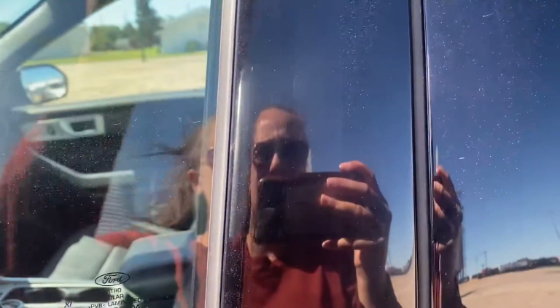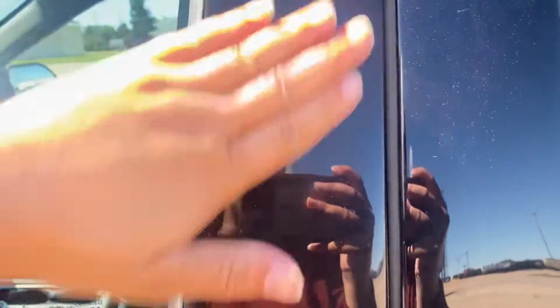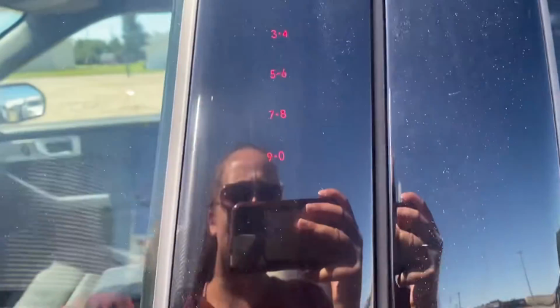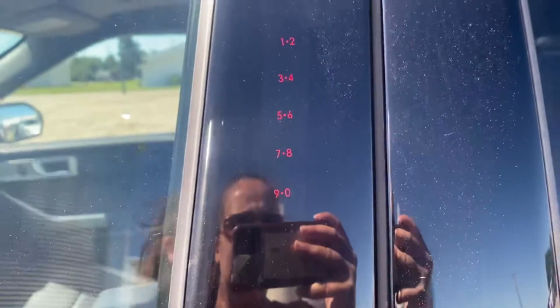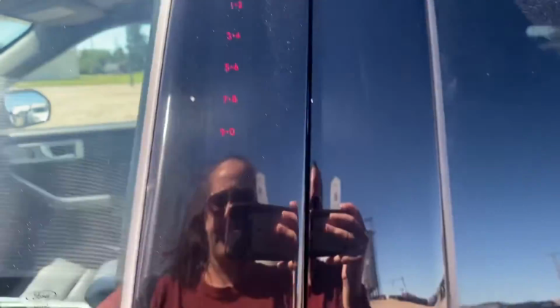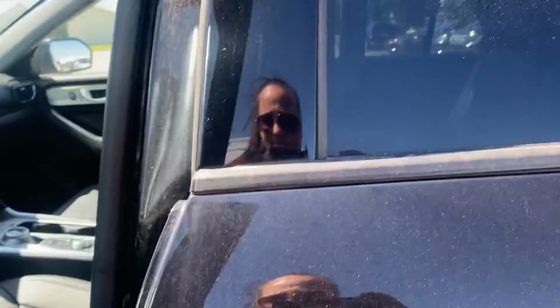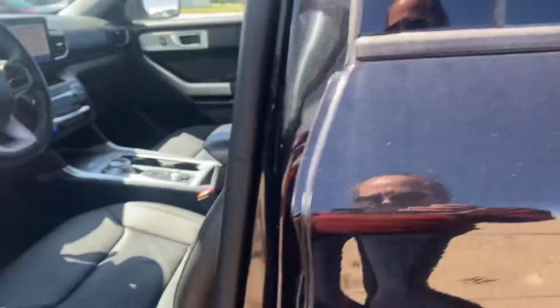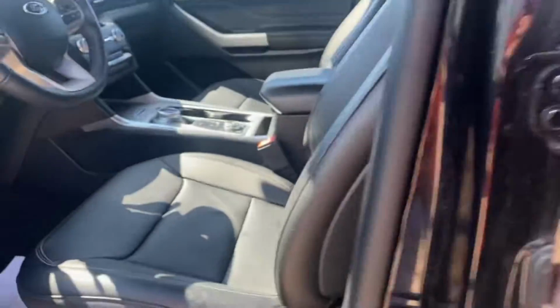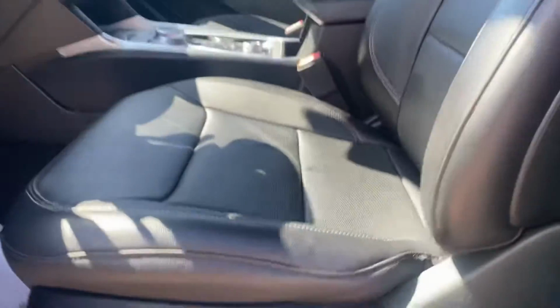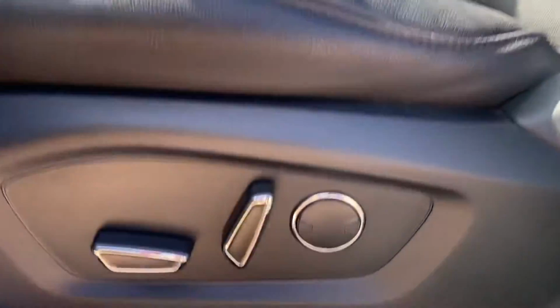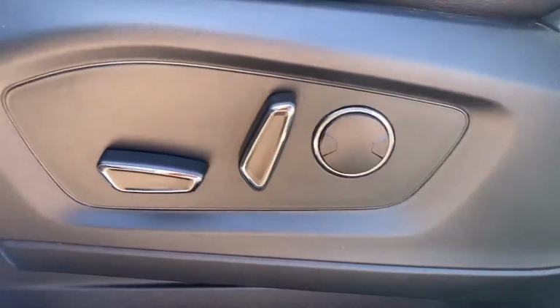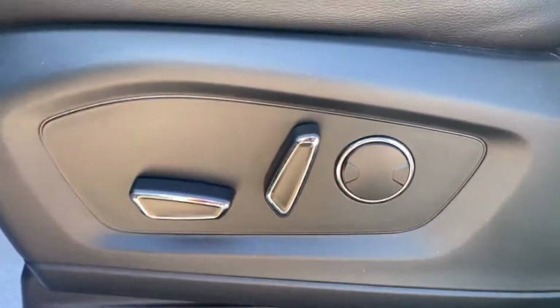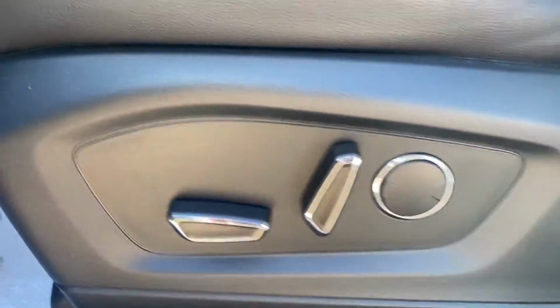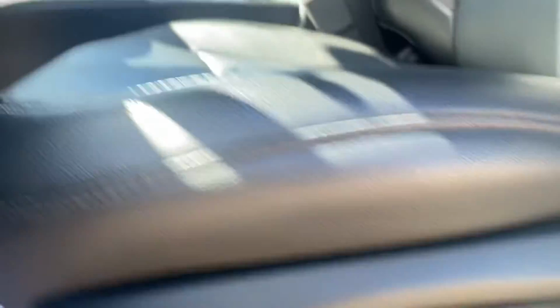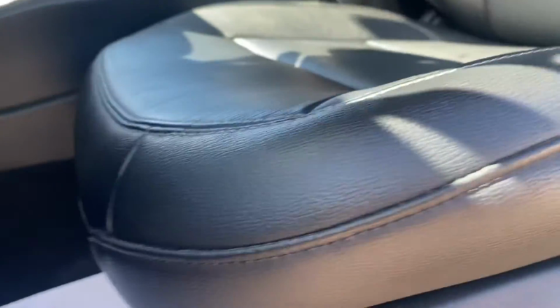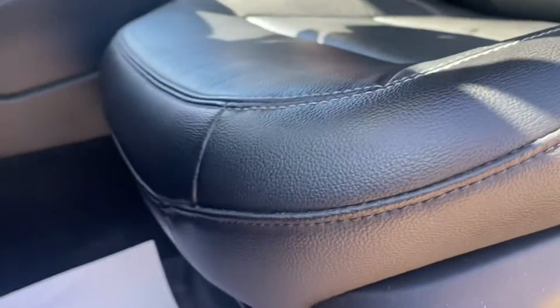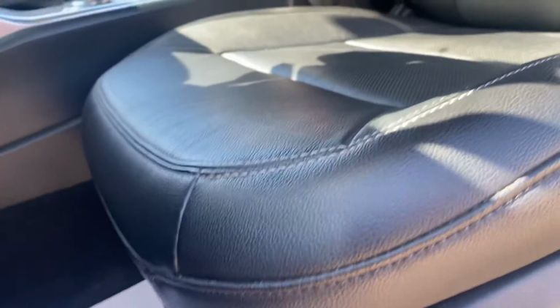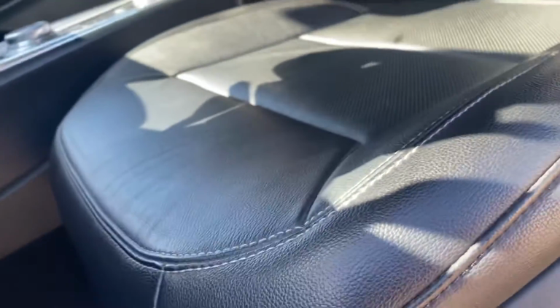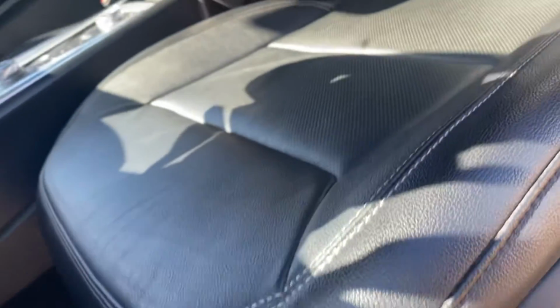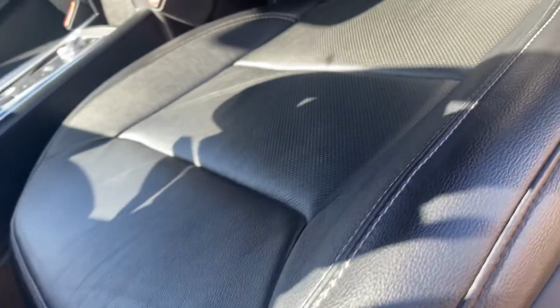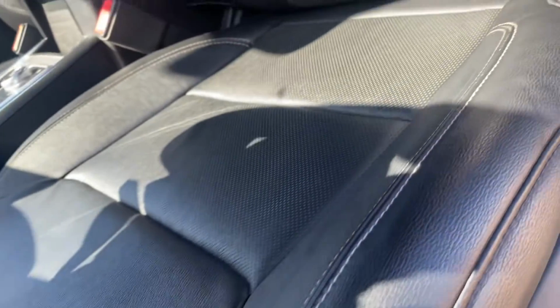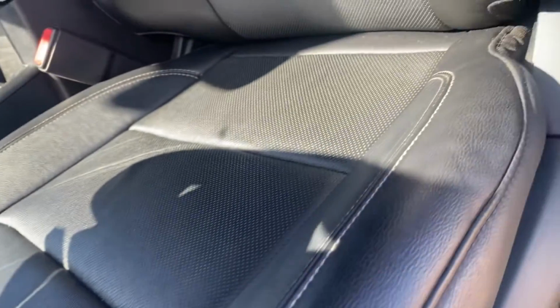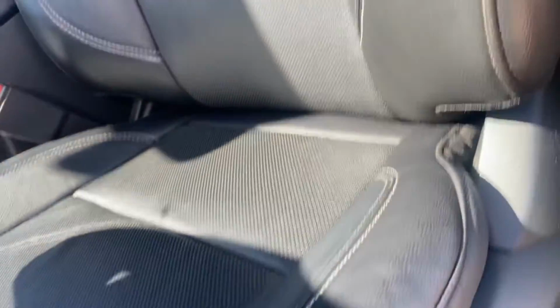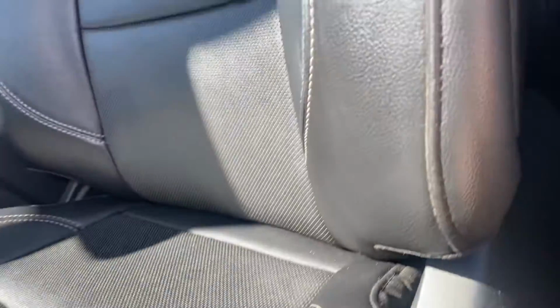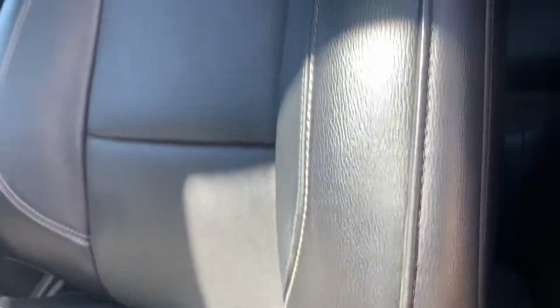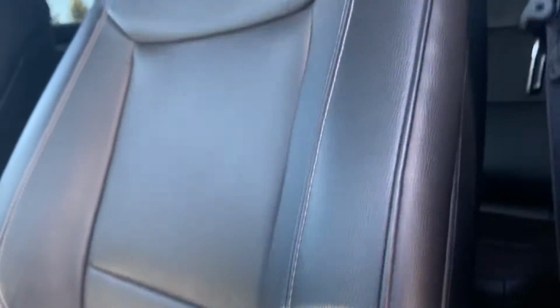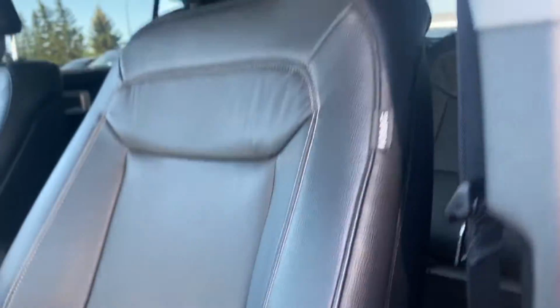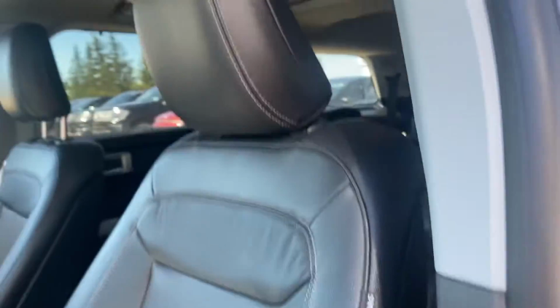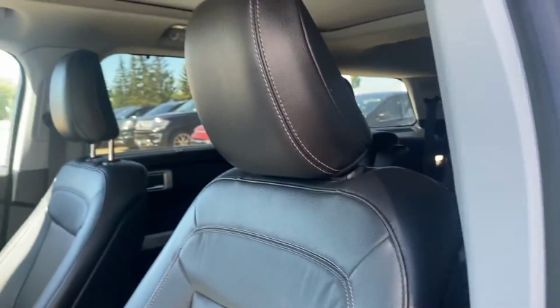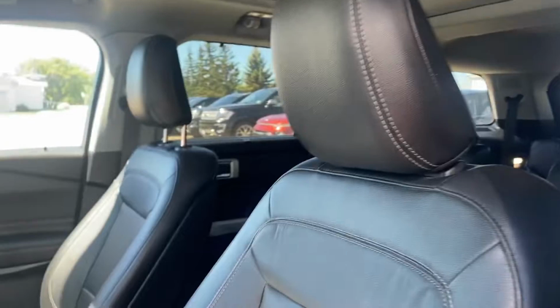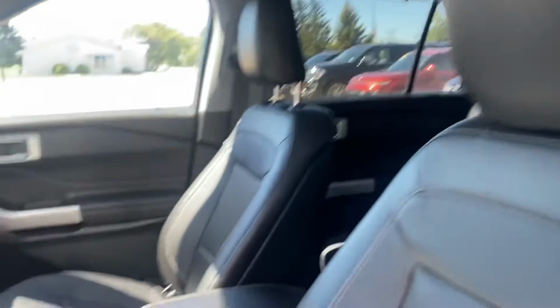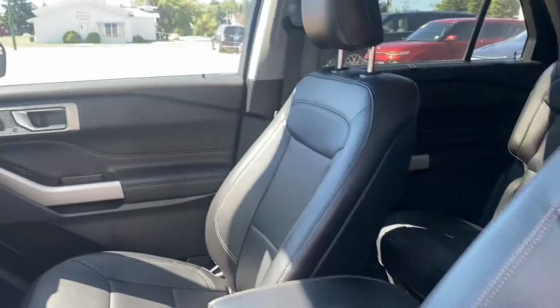Keyless entry here. You've got your full power seats for passenger and driver, and here is that close-up which will show the seats are in fantastic condition.